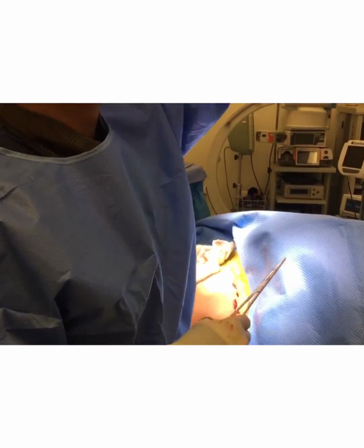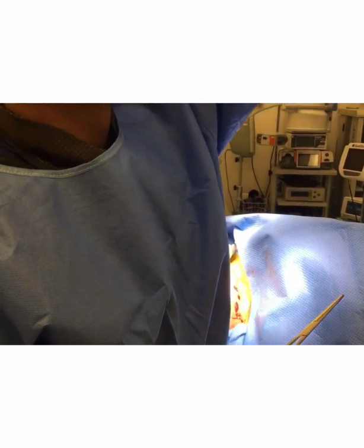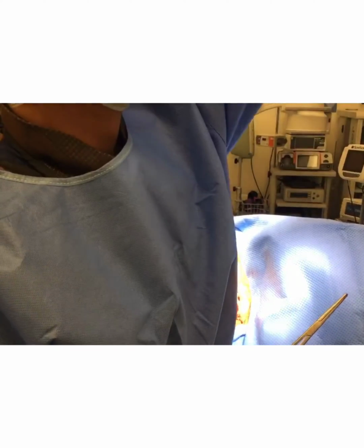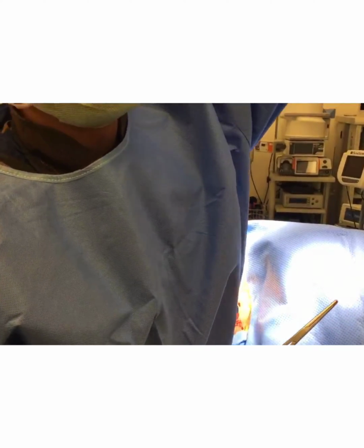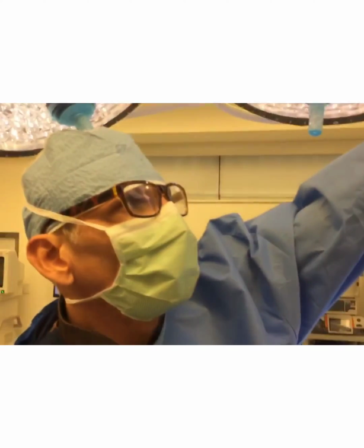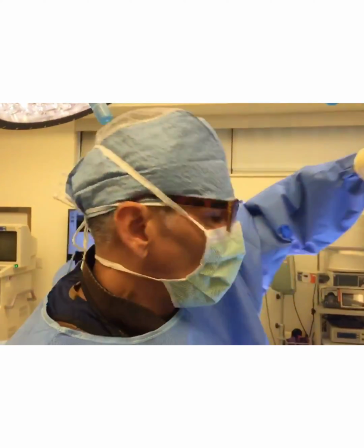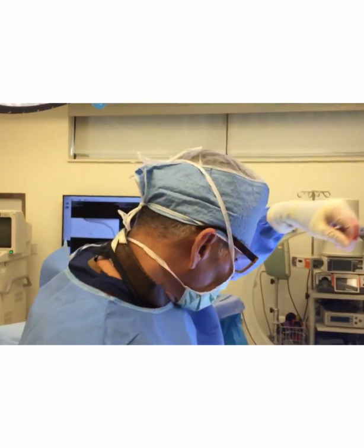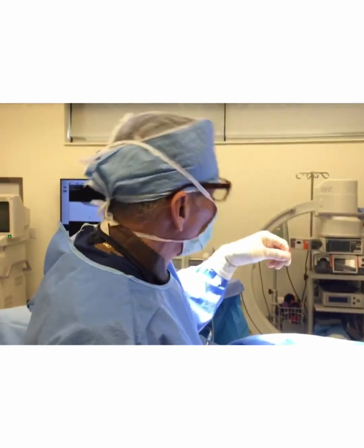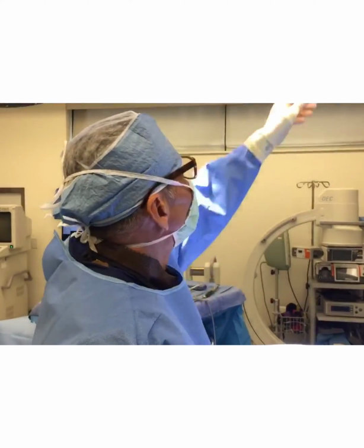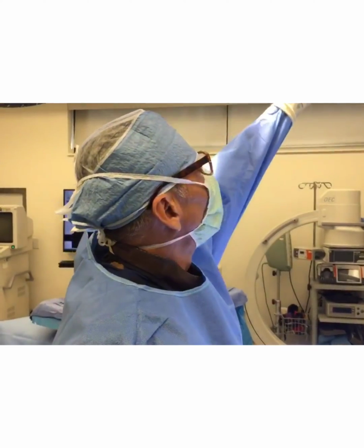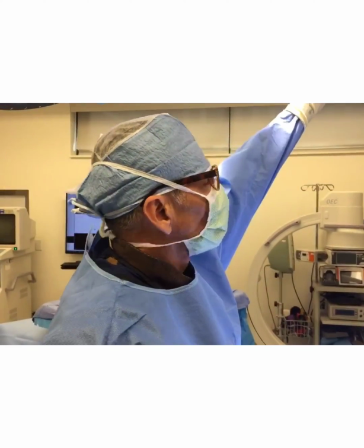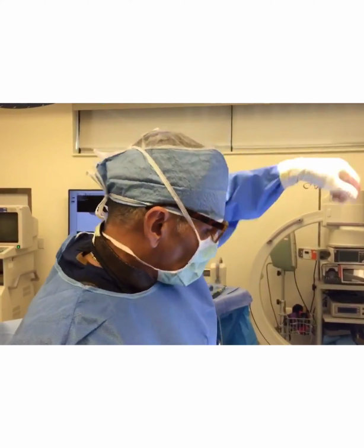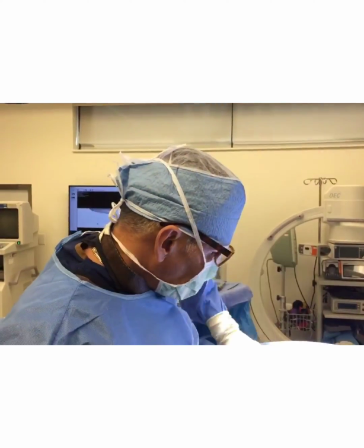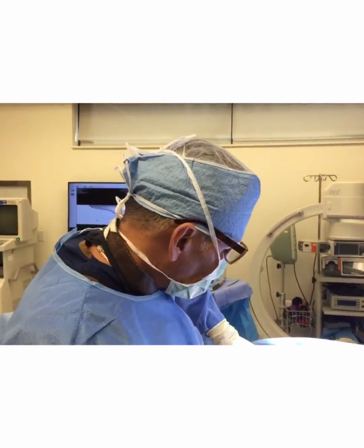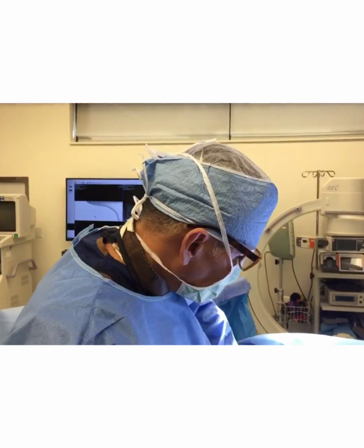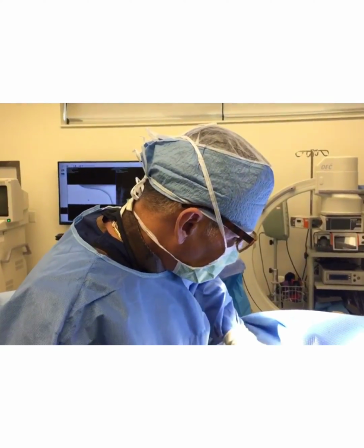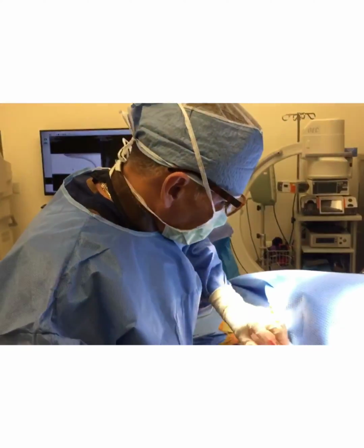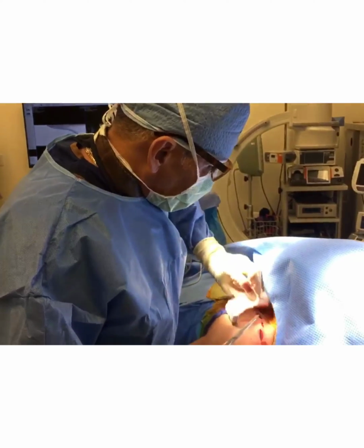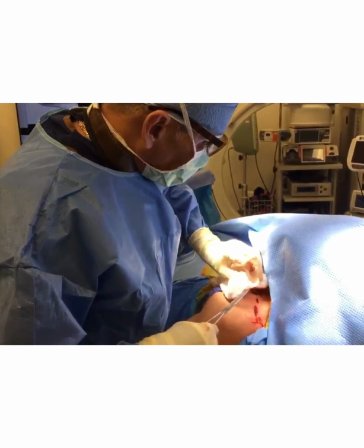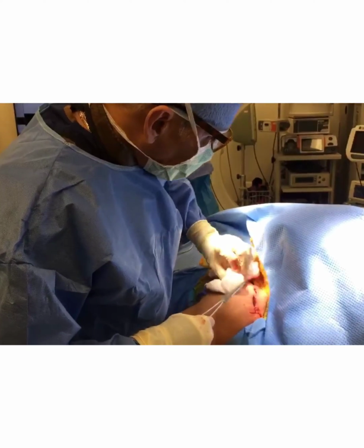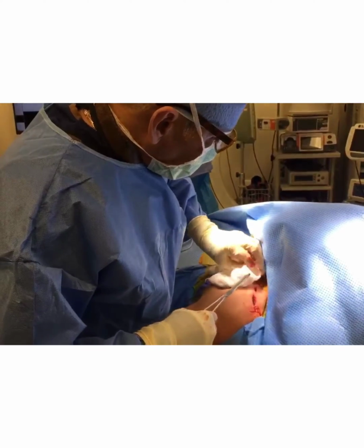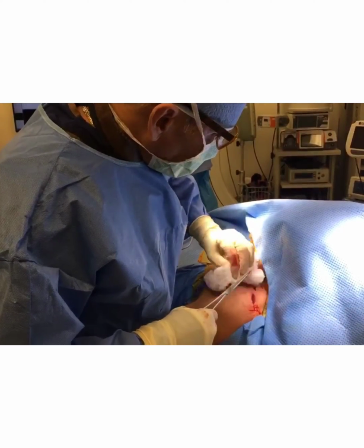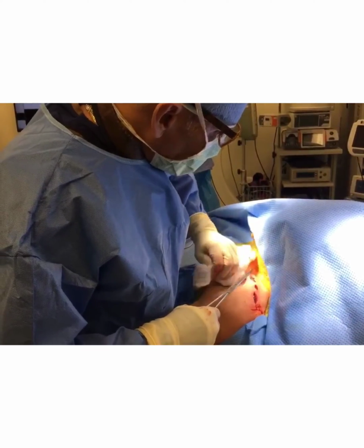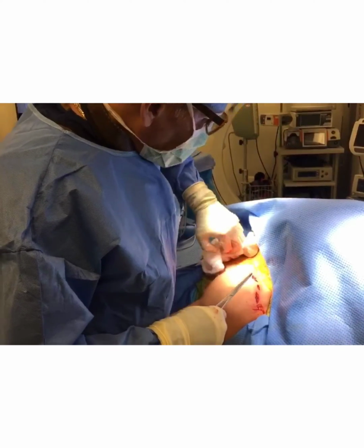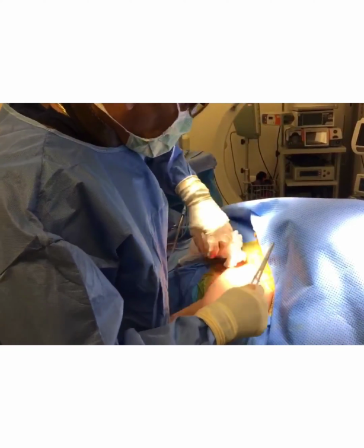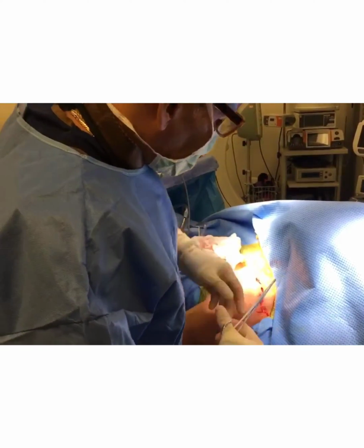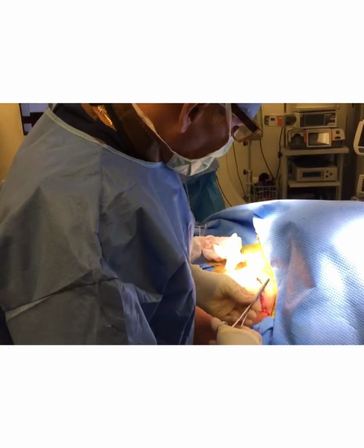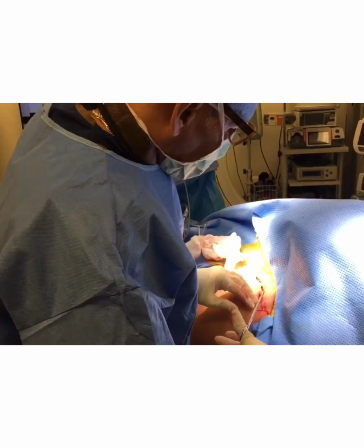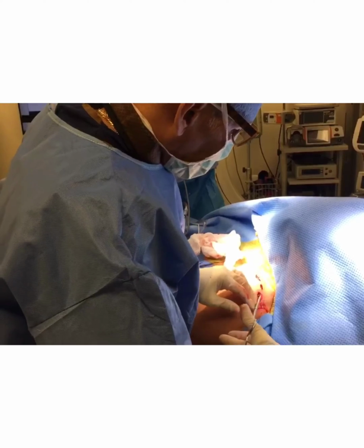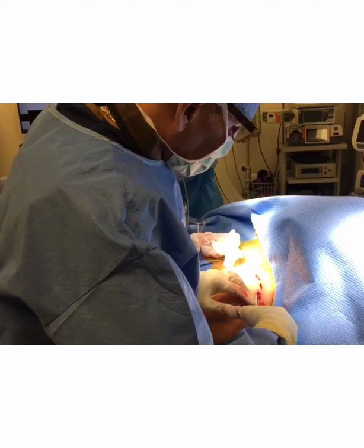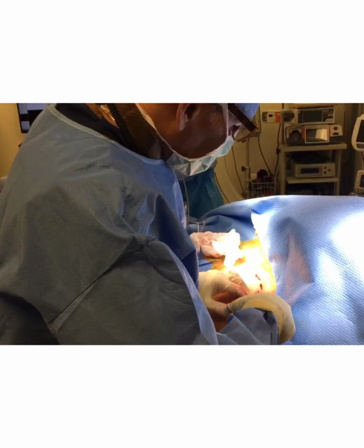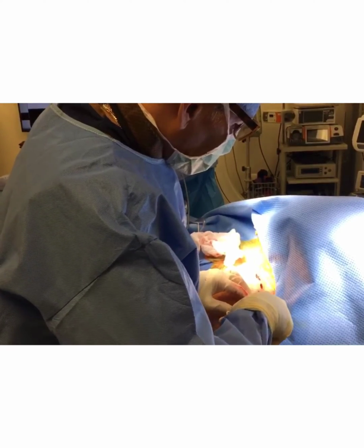Dr. Mora here, doing a hardware removal. Why are we doing a hardware removal? We don't always have to. But this is the clavicle plate — the patient is very thin, and any pressure over this is causing him a lot of pain.